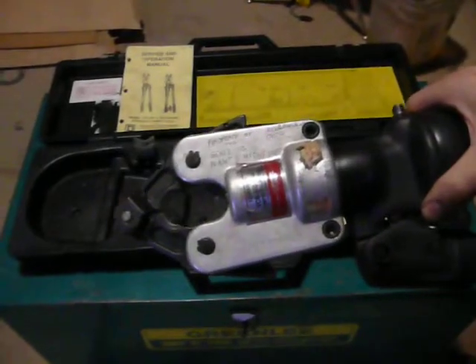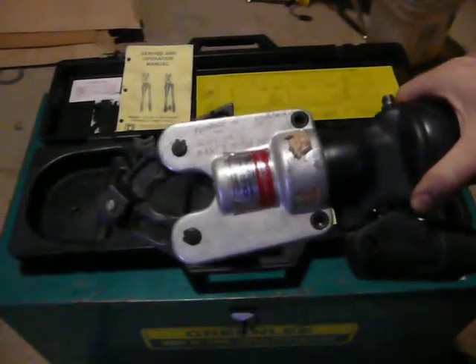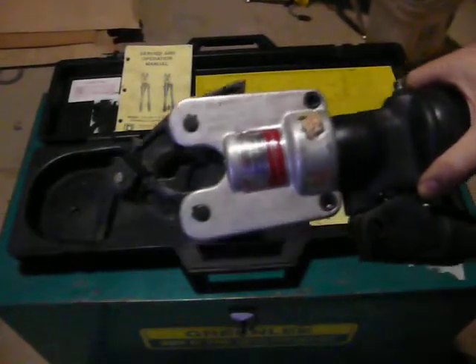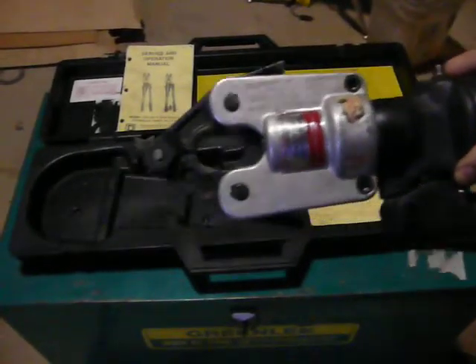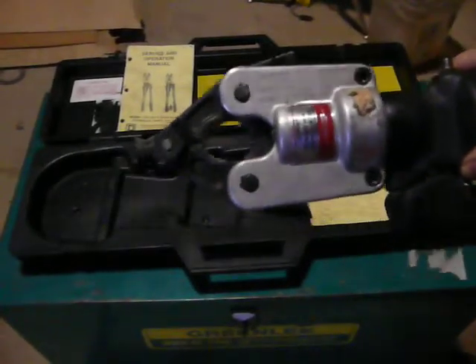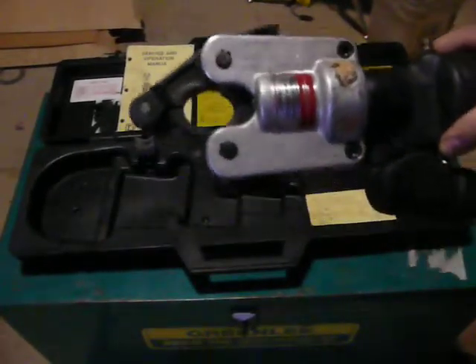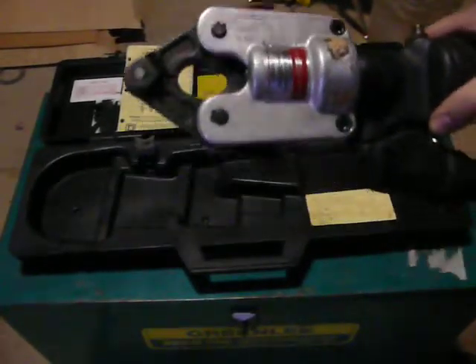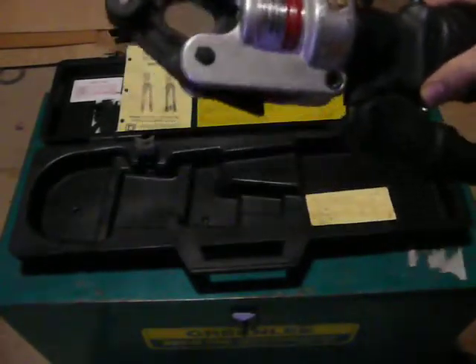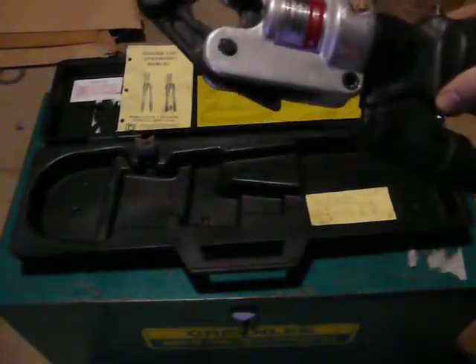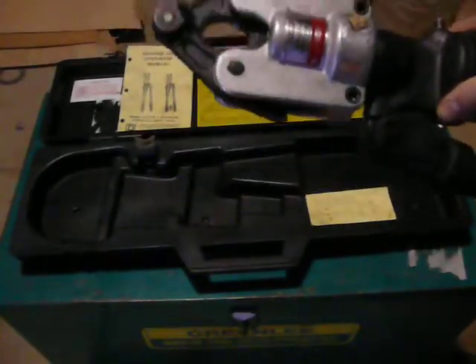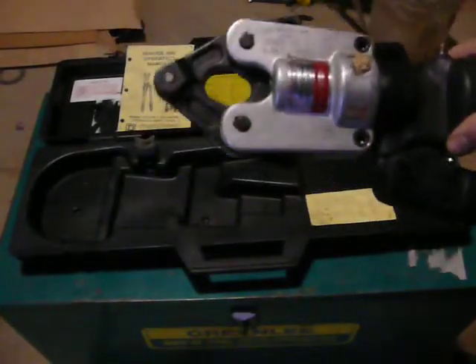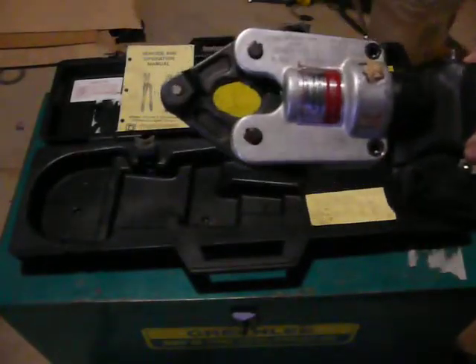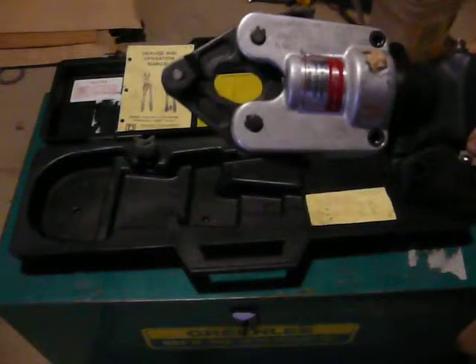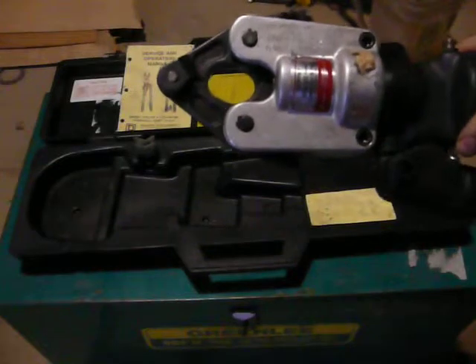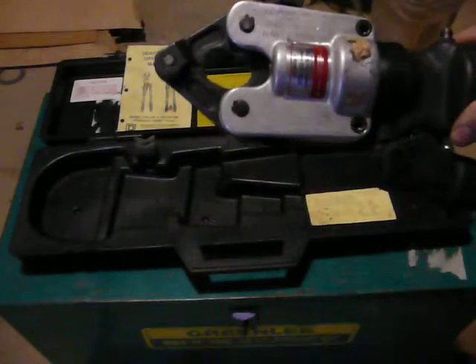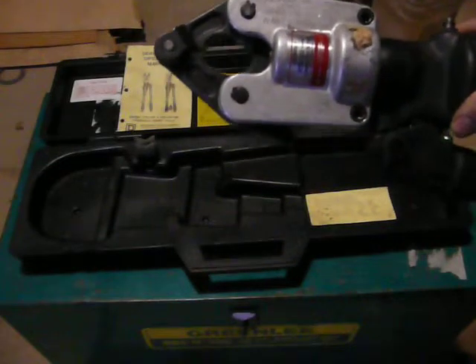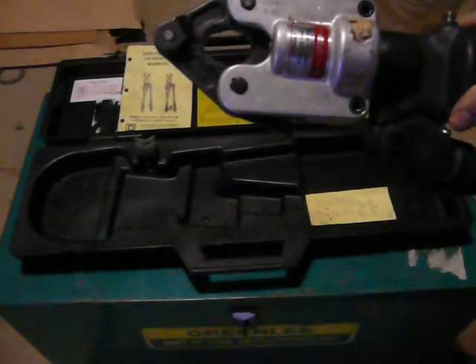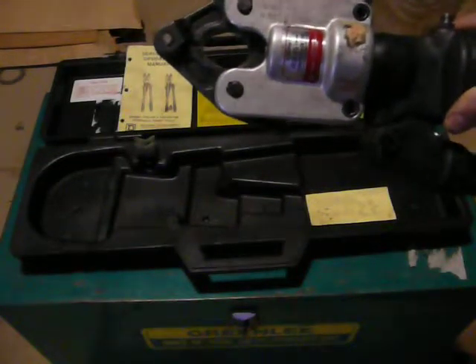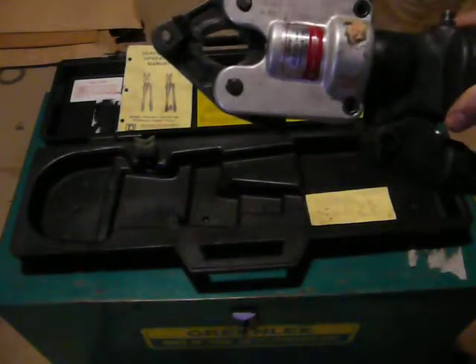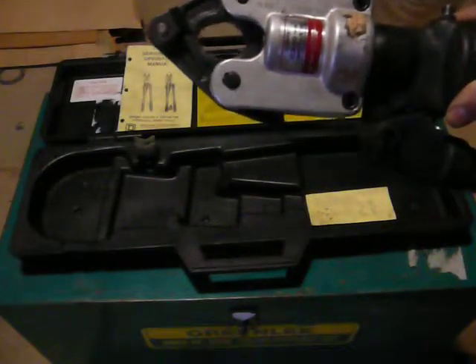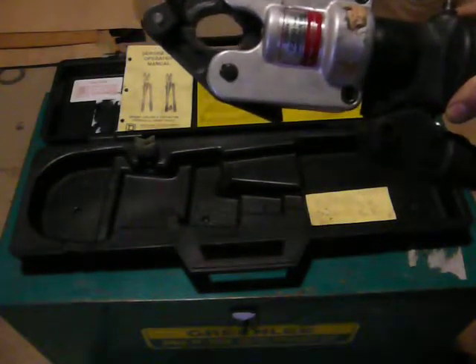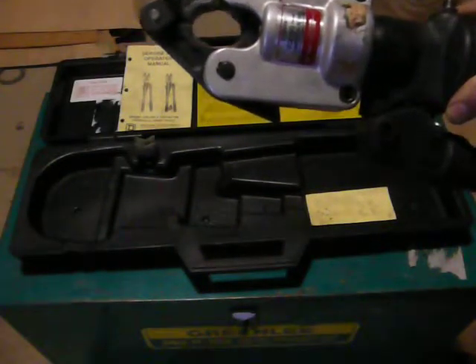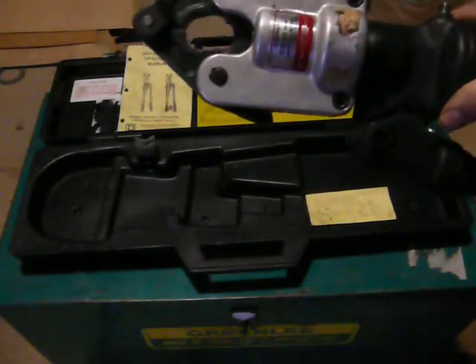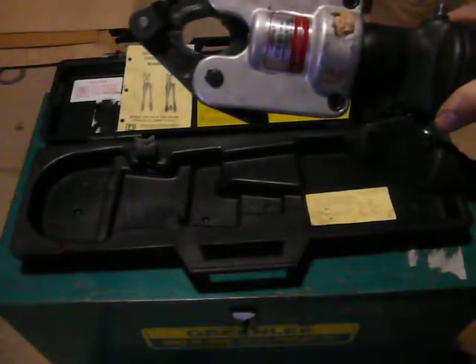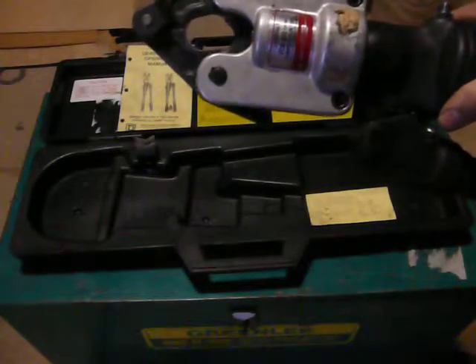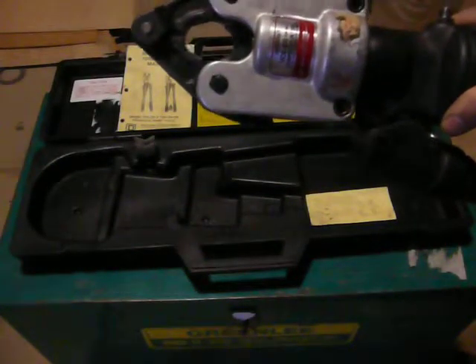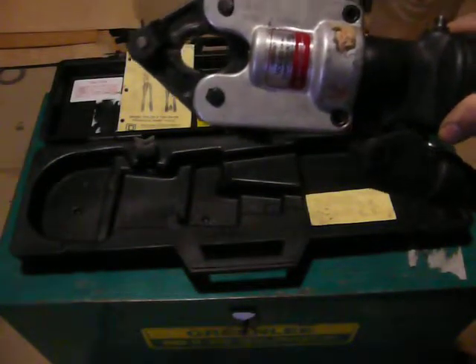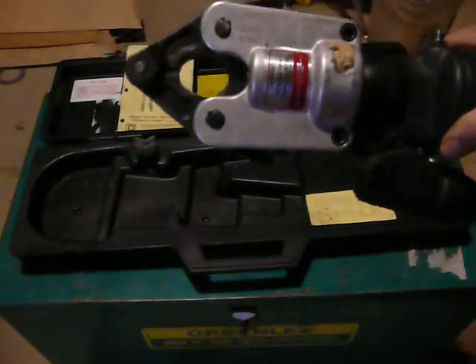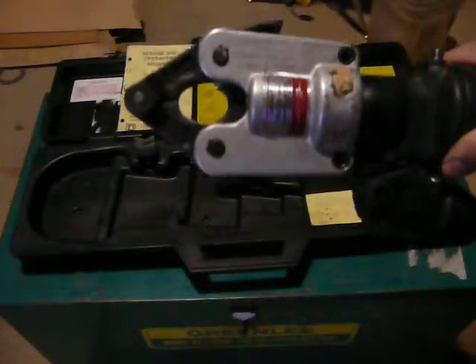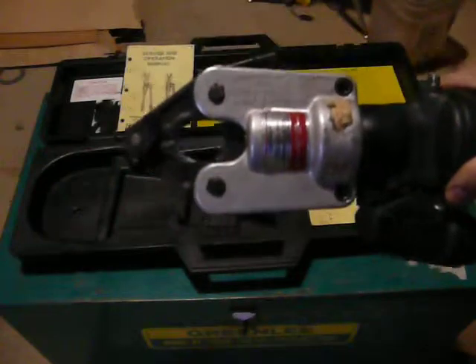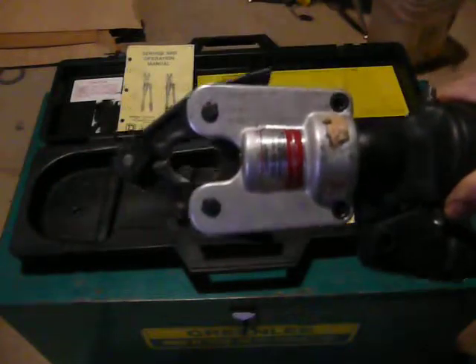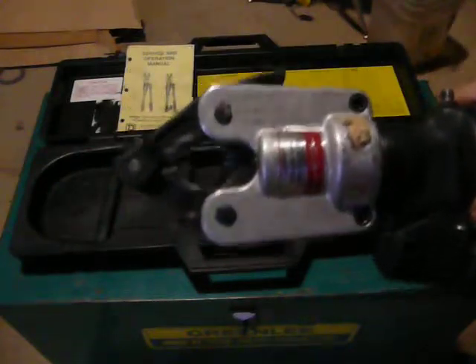Hi folks, we're selling an Anderson Tools VersaCrimp VersaLite VC6-350 Compression Tool.